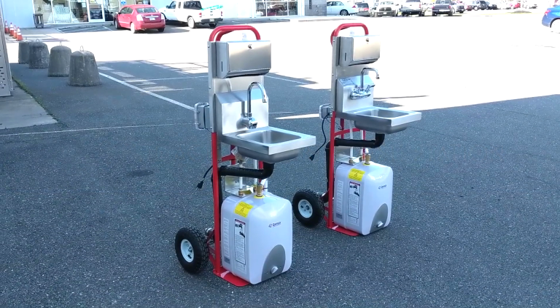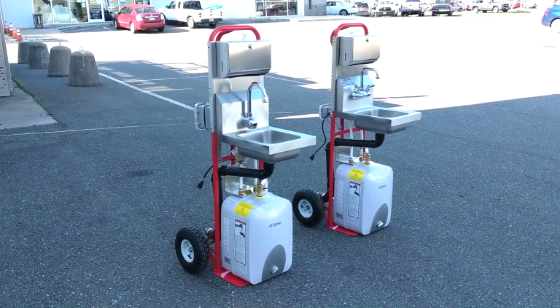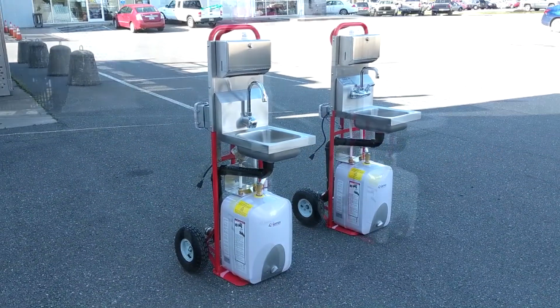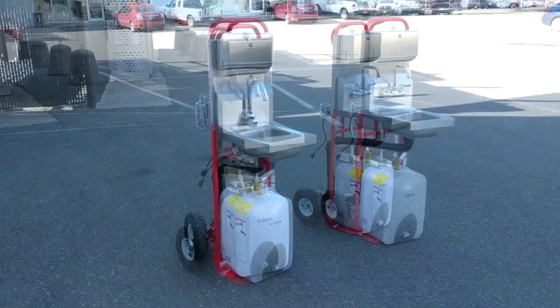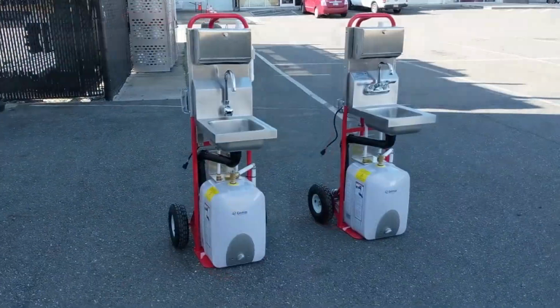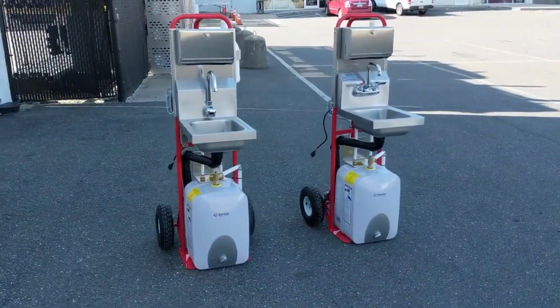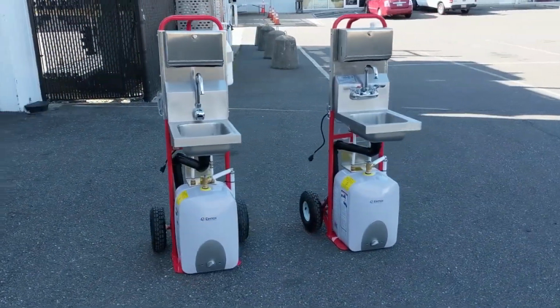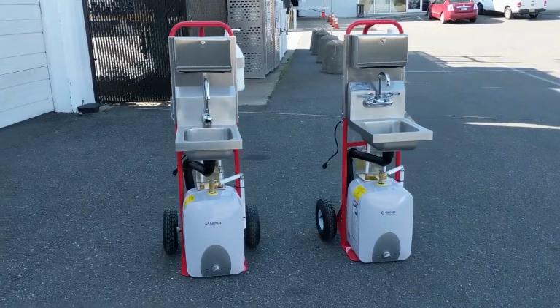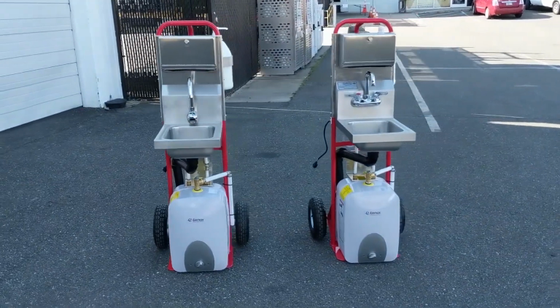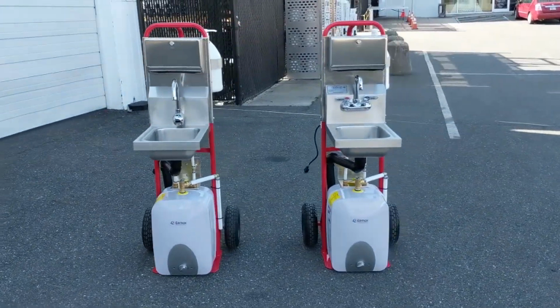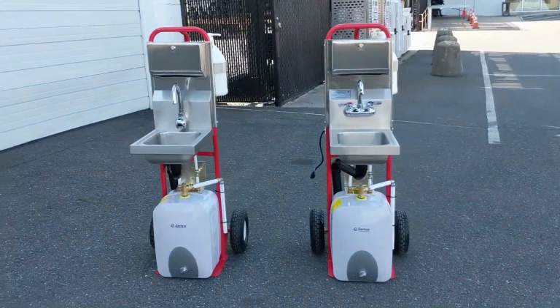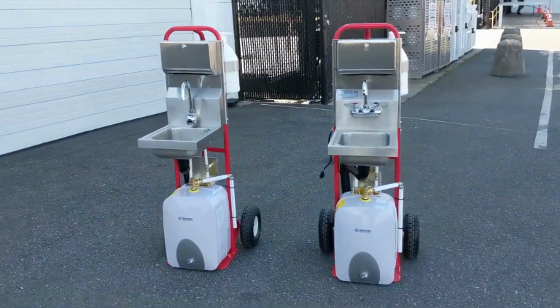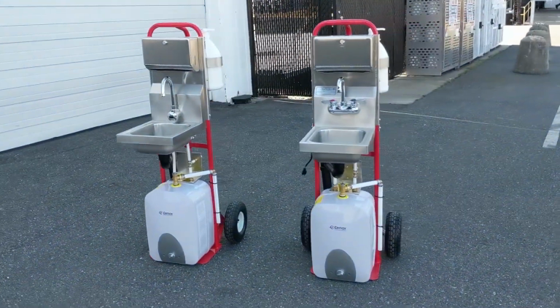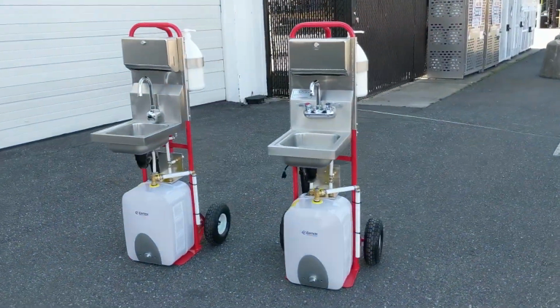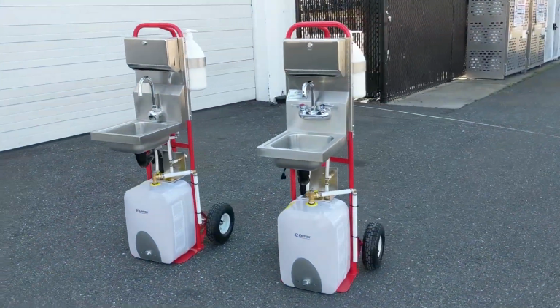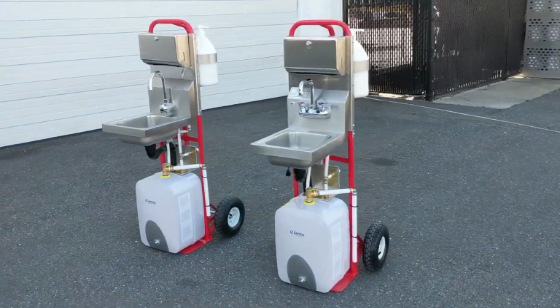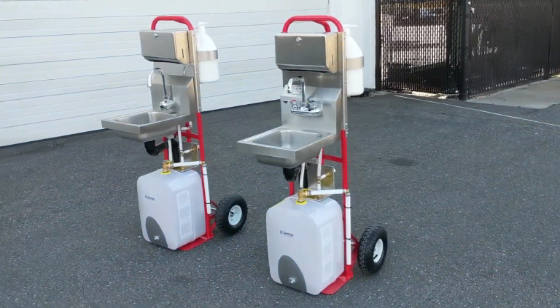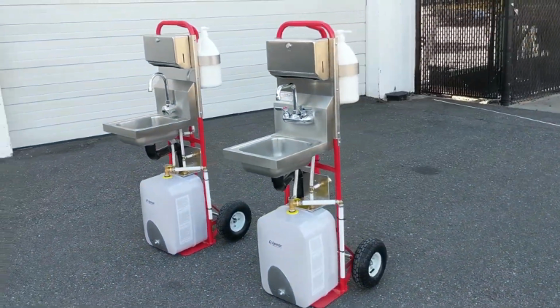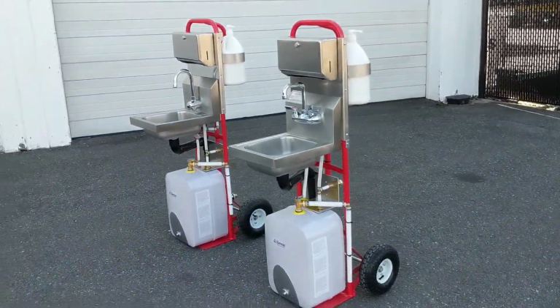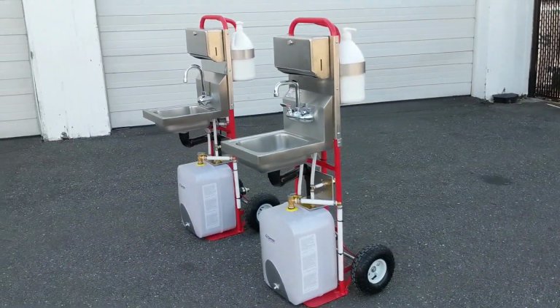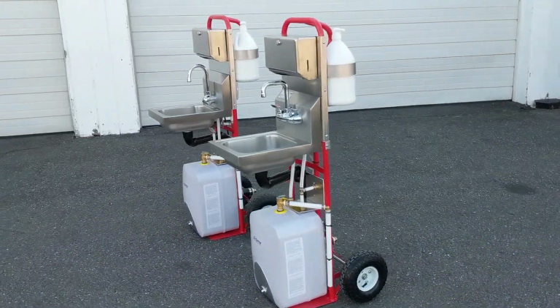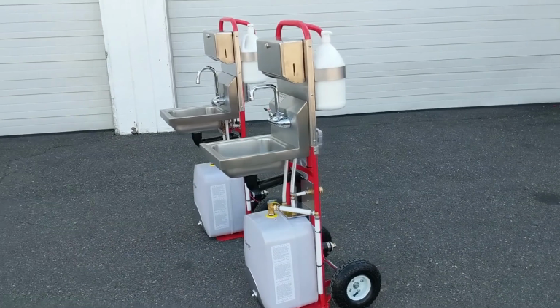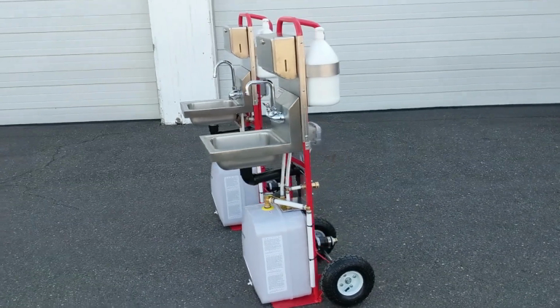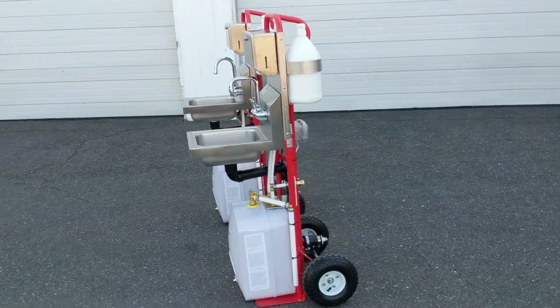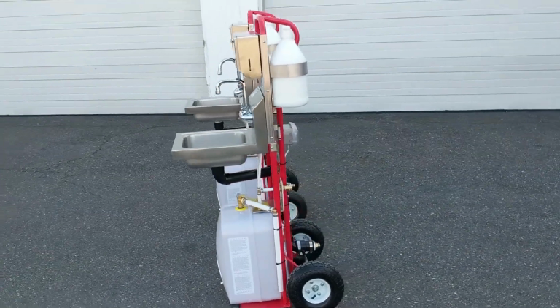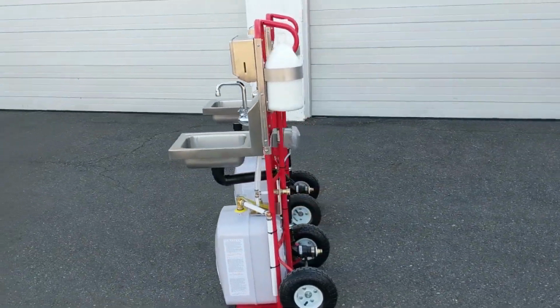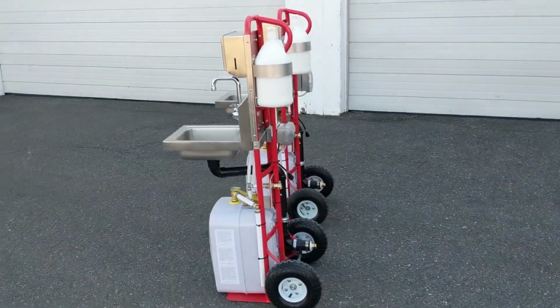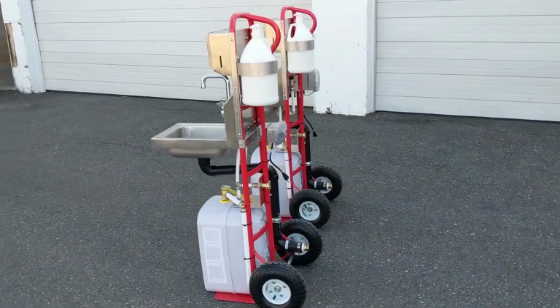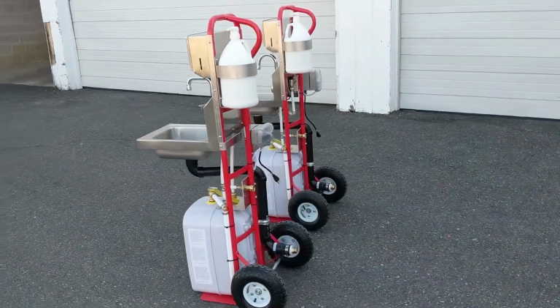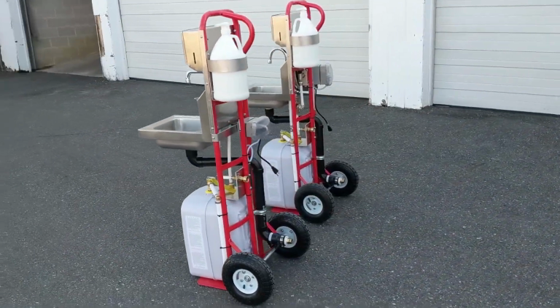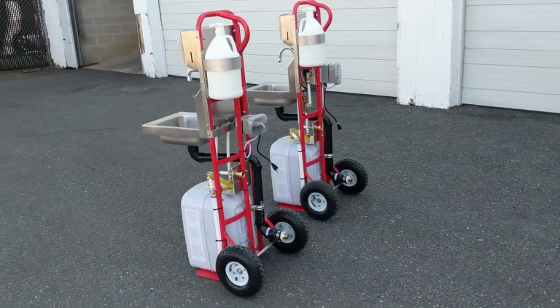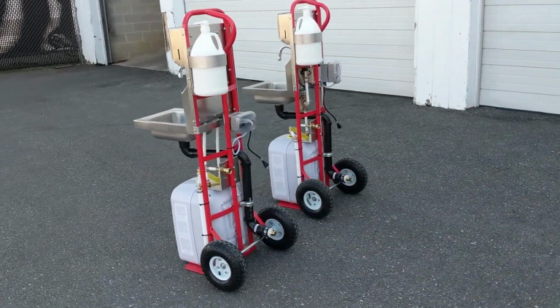Introducing the ACE Co. Port-A-Wash. The Port-A-Wash is a mobile handwashing unit for job sites, outdoor events, schoolyards, camping, and anywhere a means of handwashing is needed.